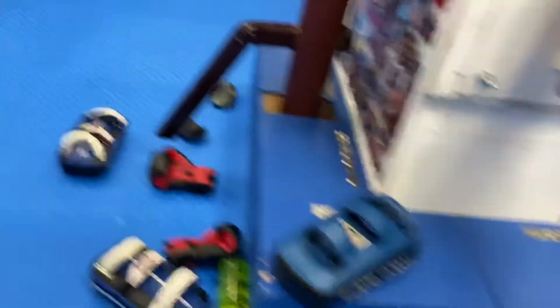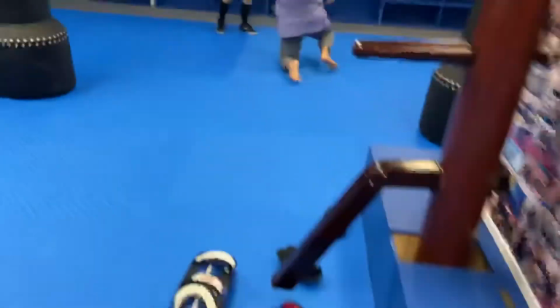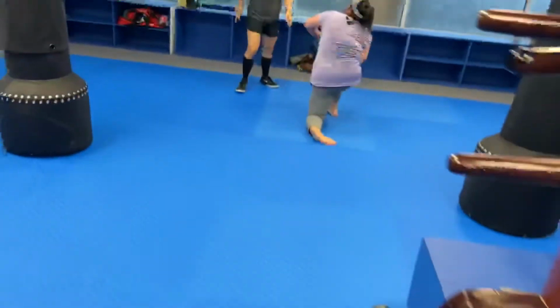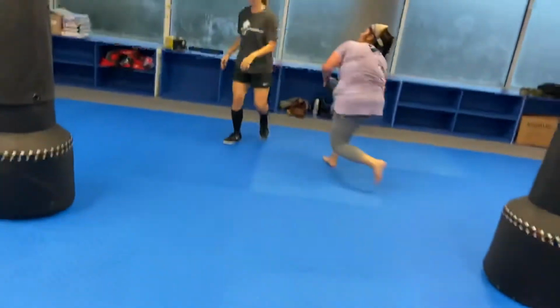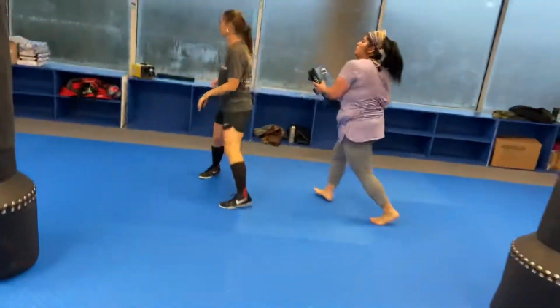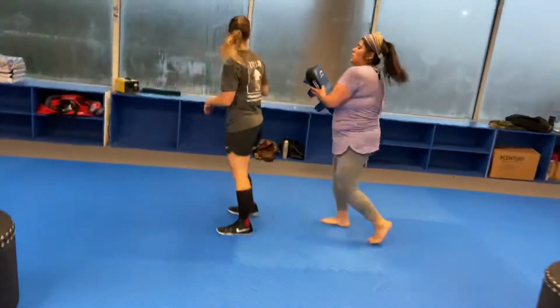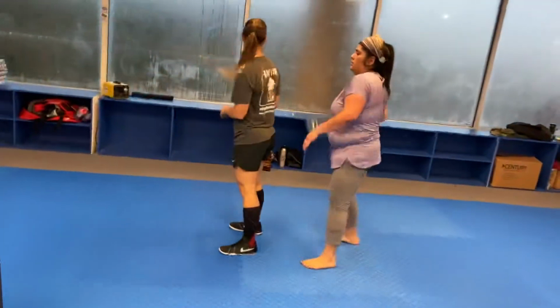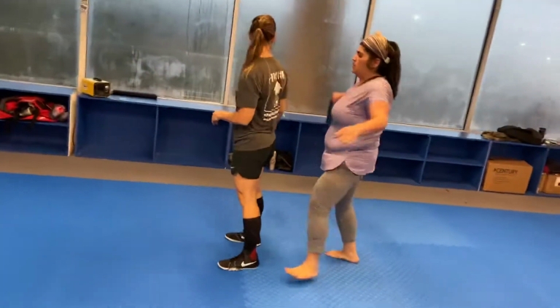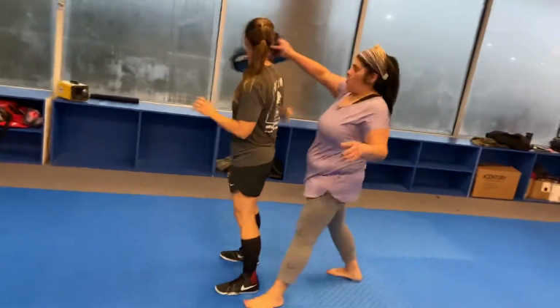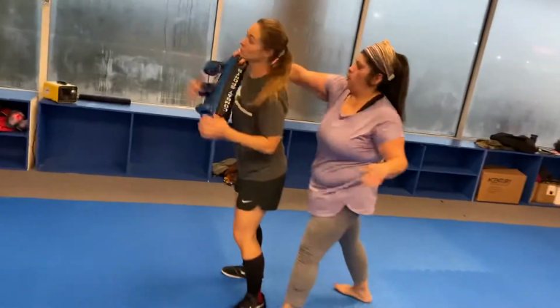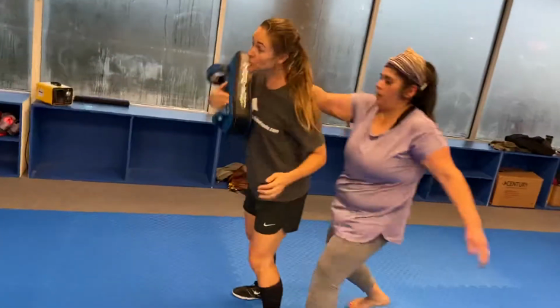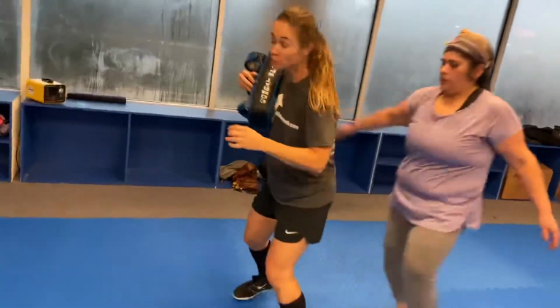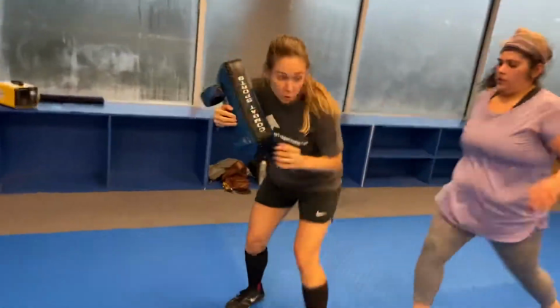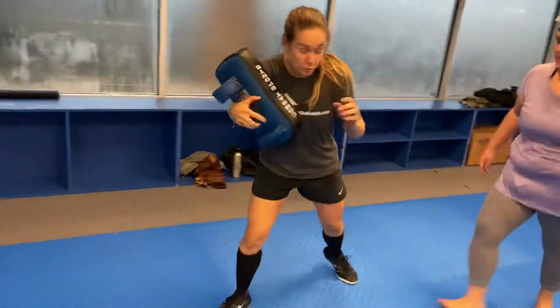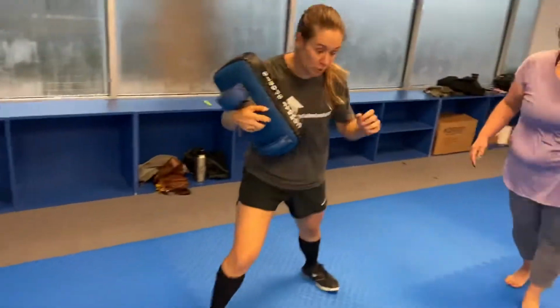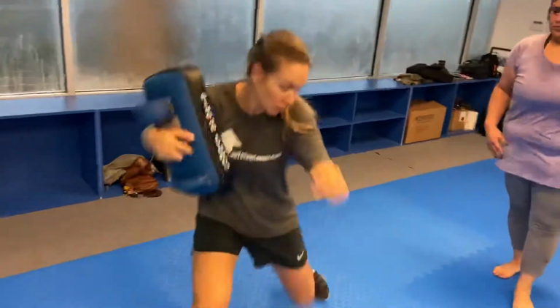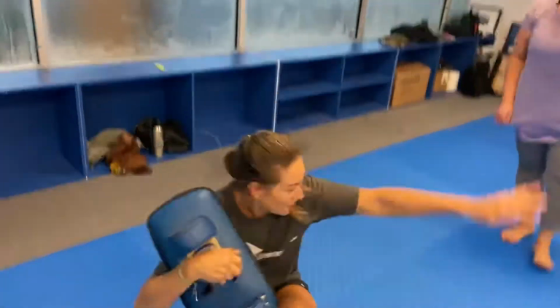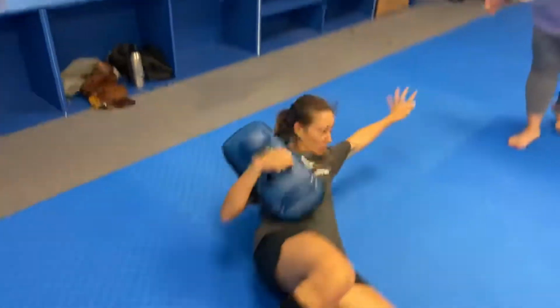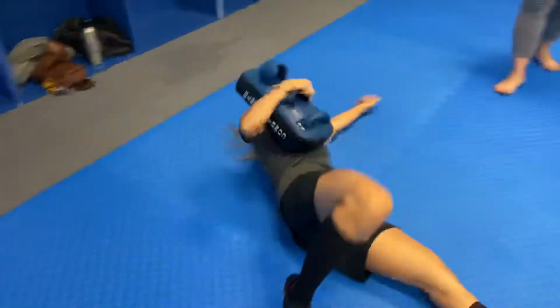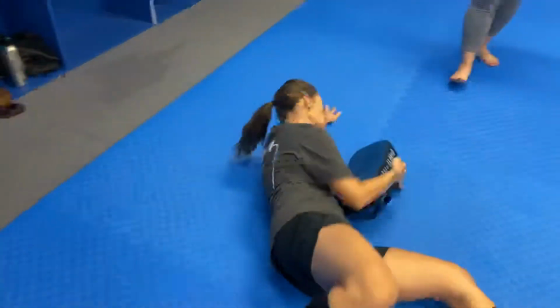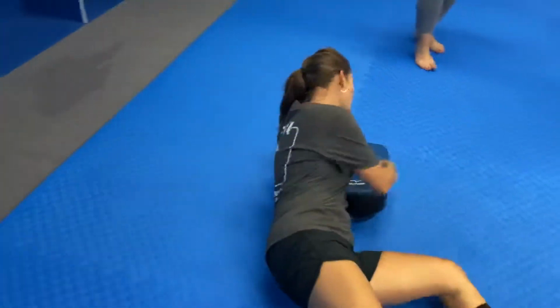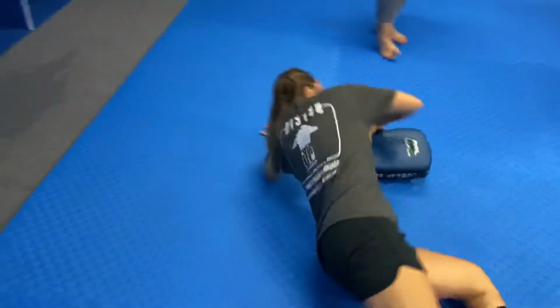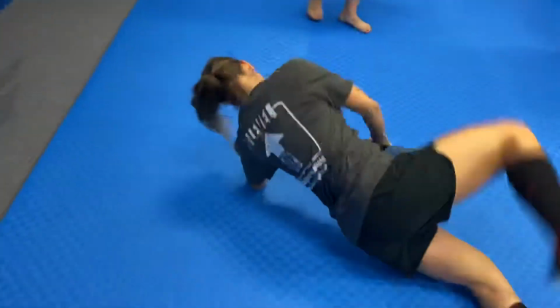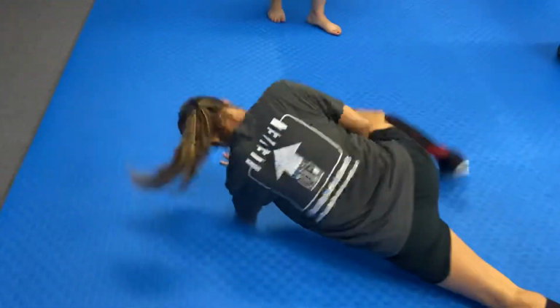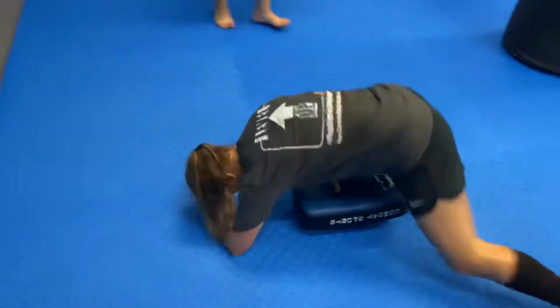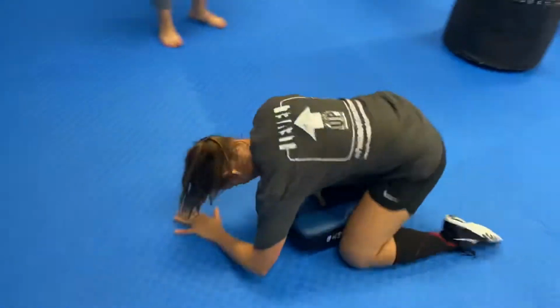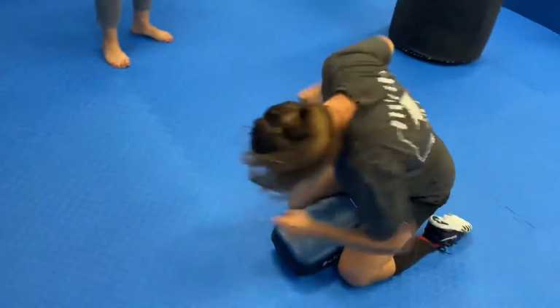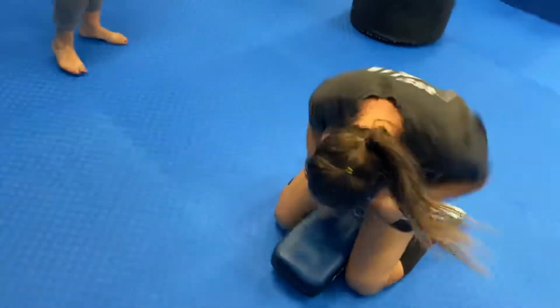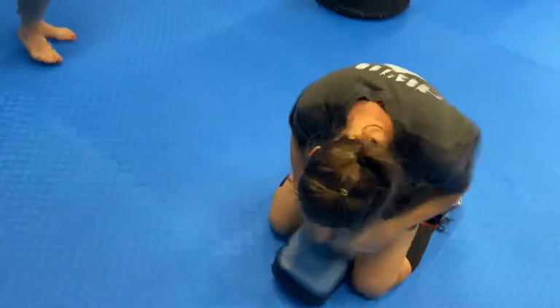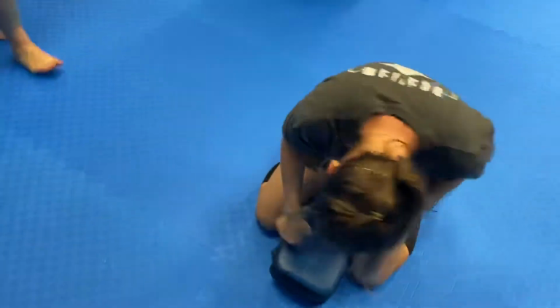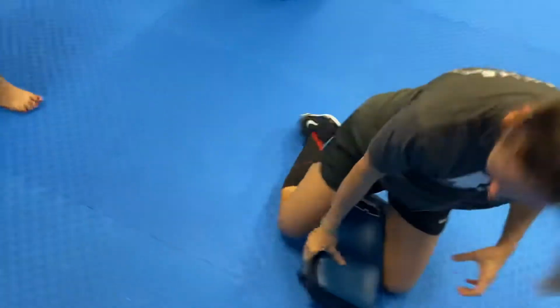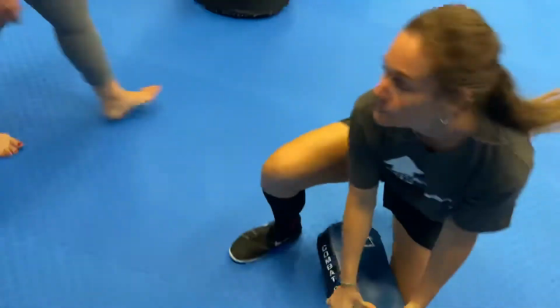Looking good, ladies. Looking good. Let's go. Boom. Boom. That's it. Nice. Swing the leg. Good. Squeeze and punch.